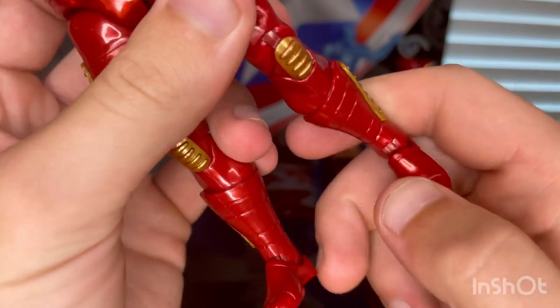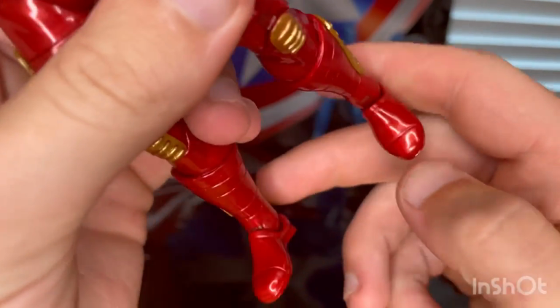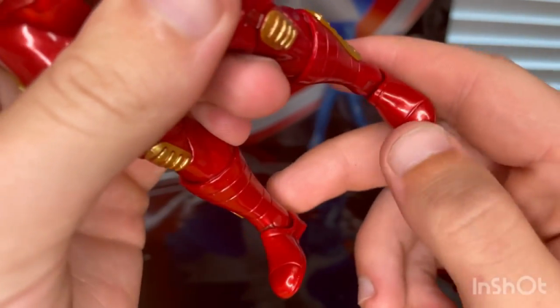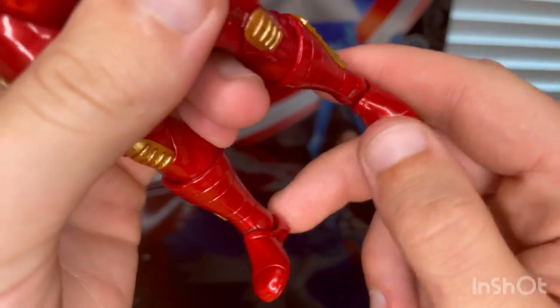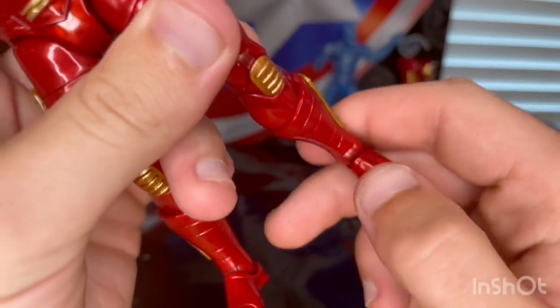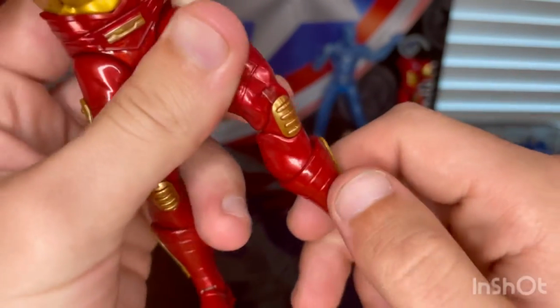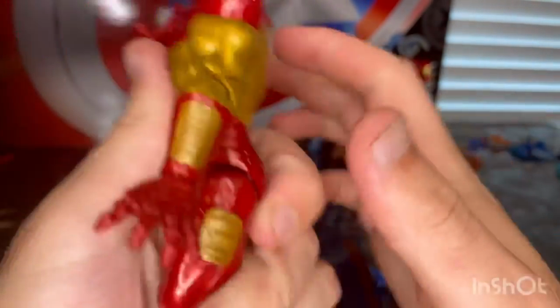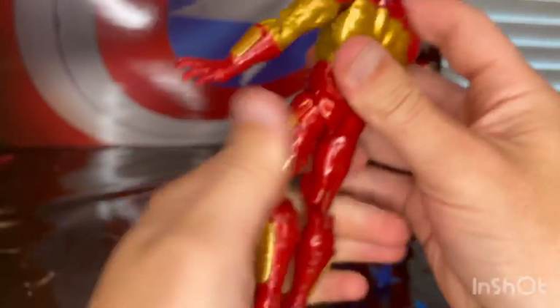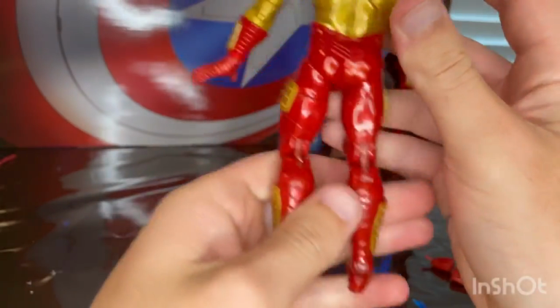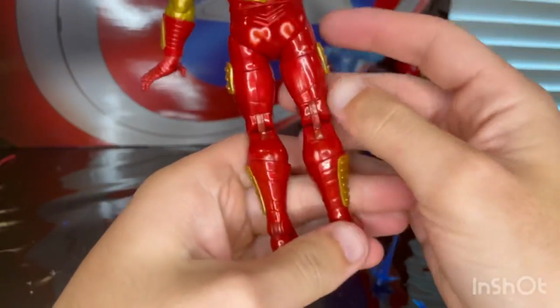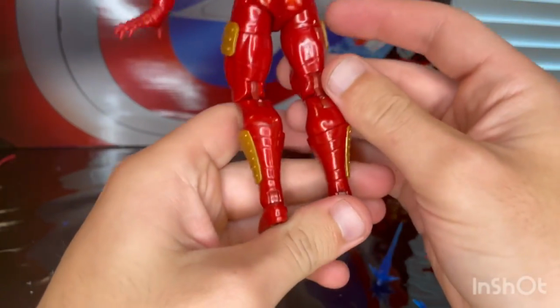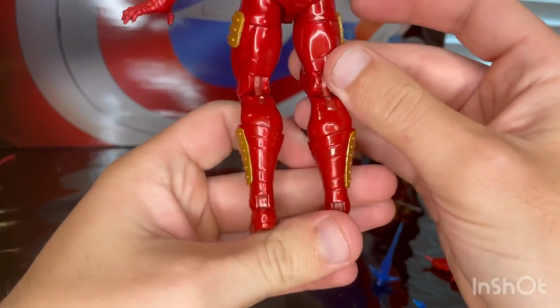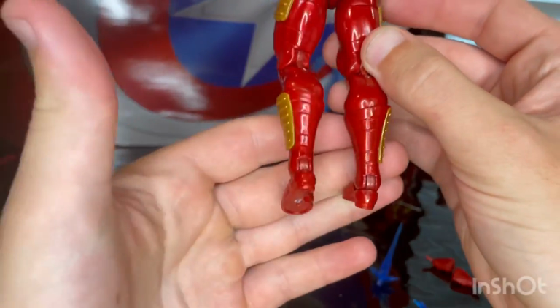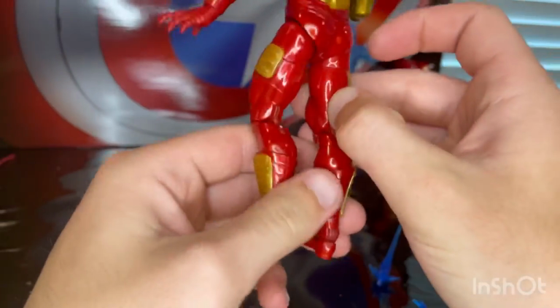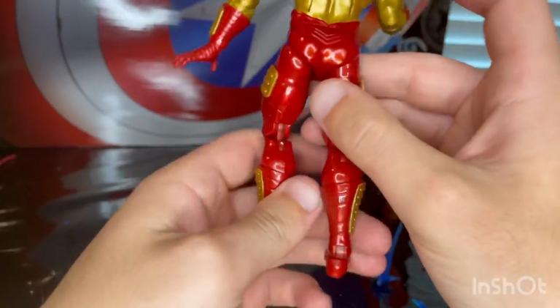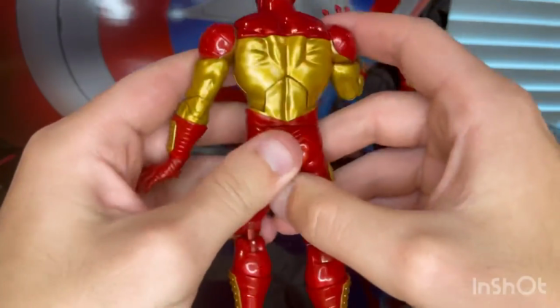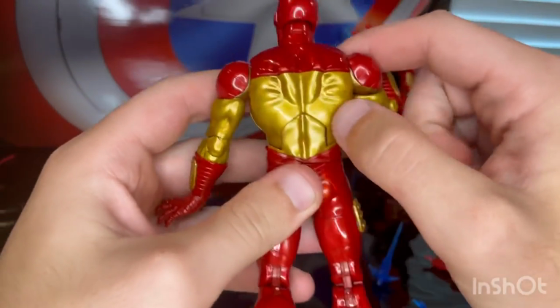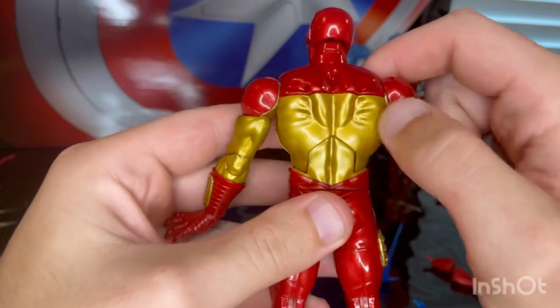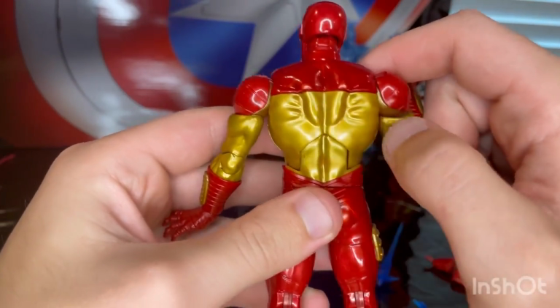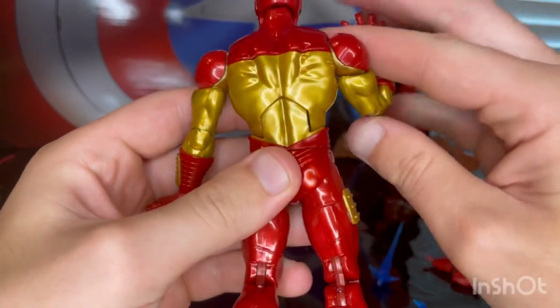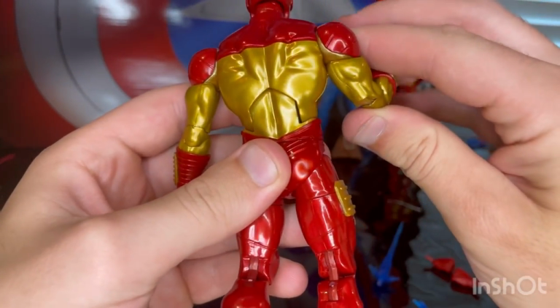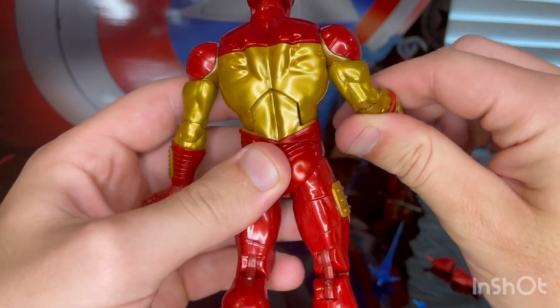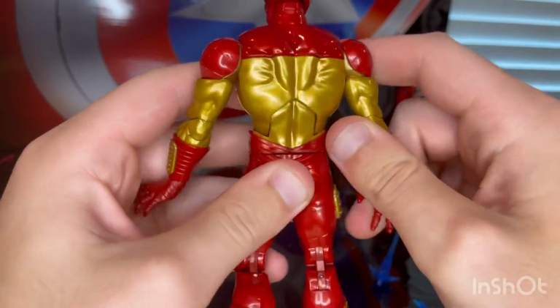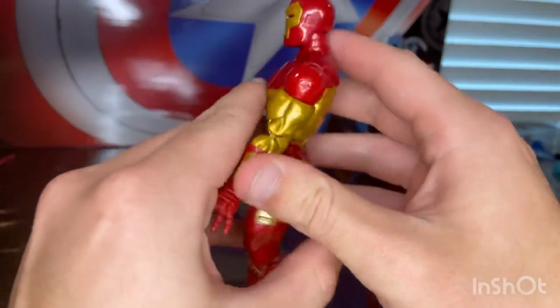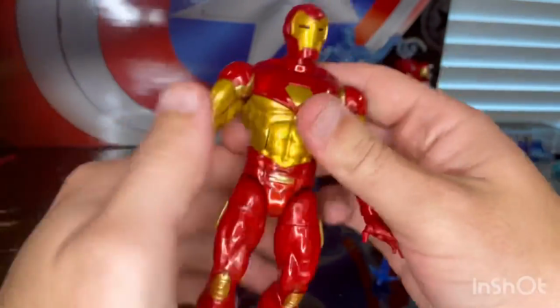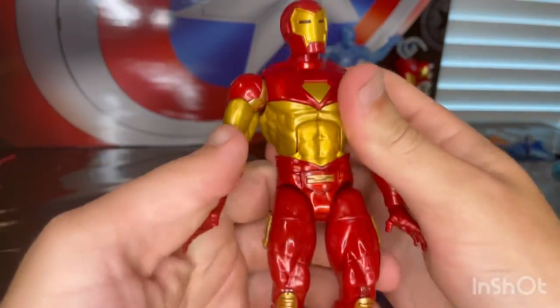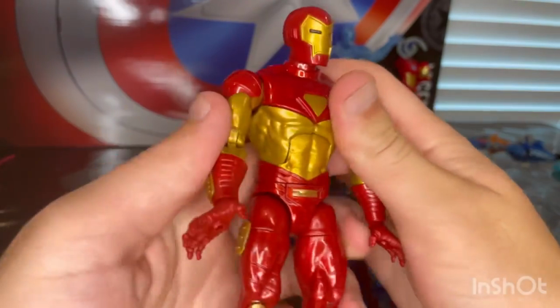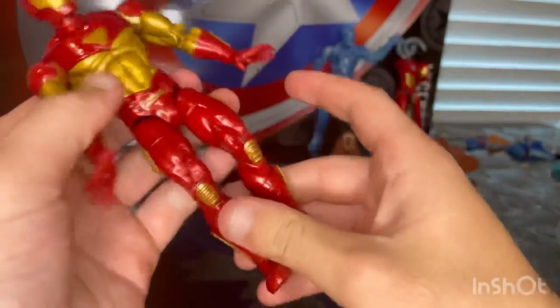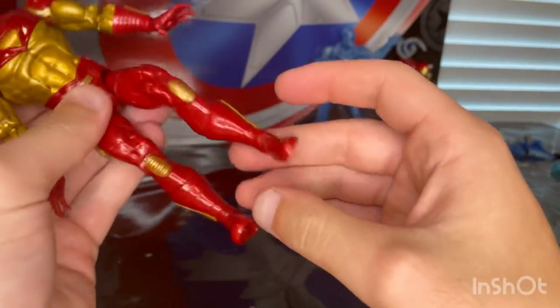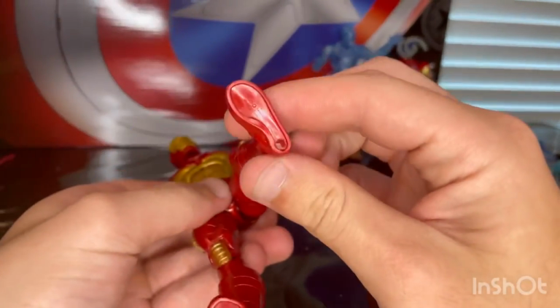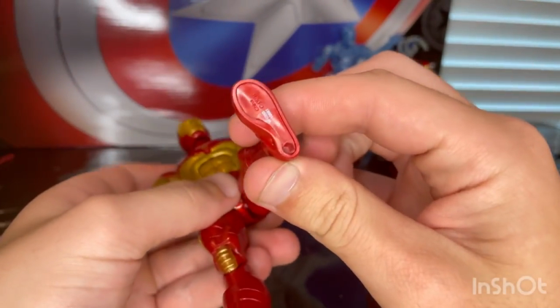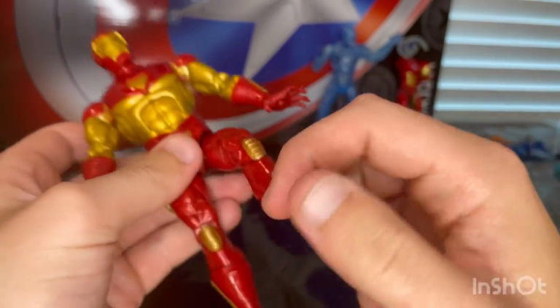You get lines going throughout the thighs and the boots also have lines throughout. There are lines through the toes too. The back doesn't have much going on, but the back panel is completely gold. You also get peg holes on the feet.